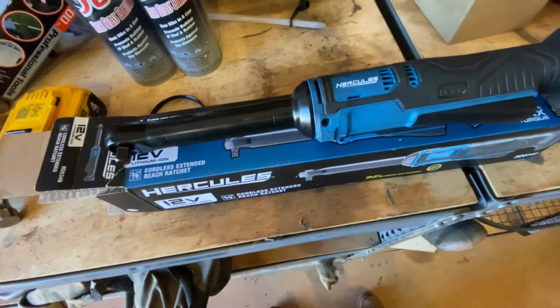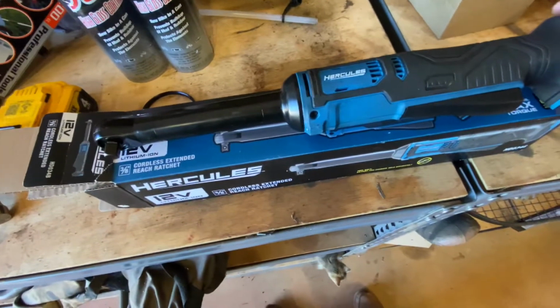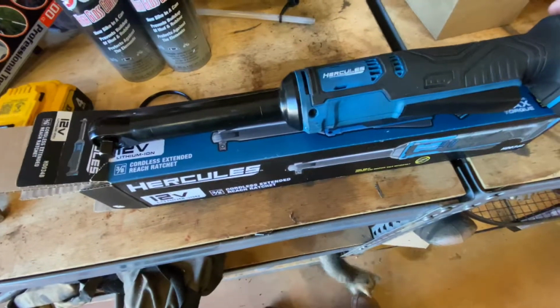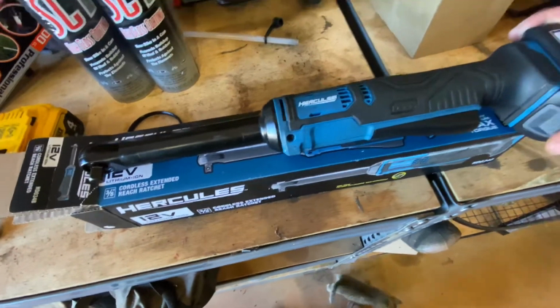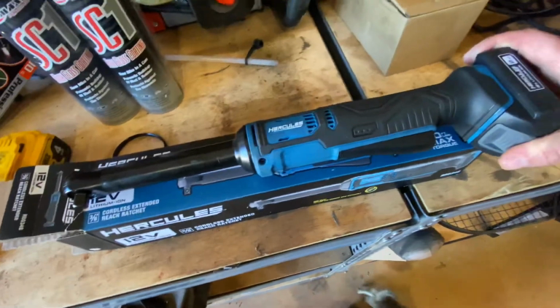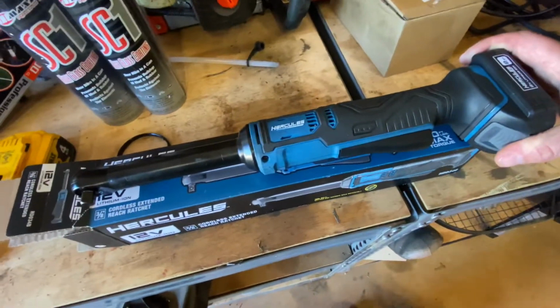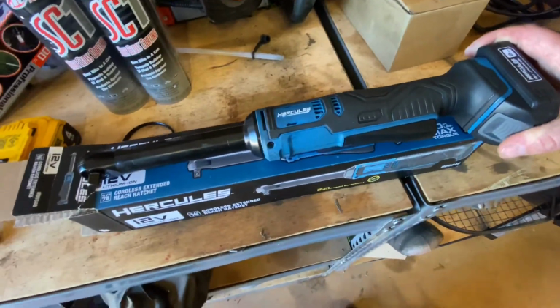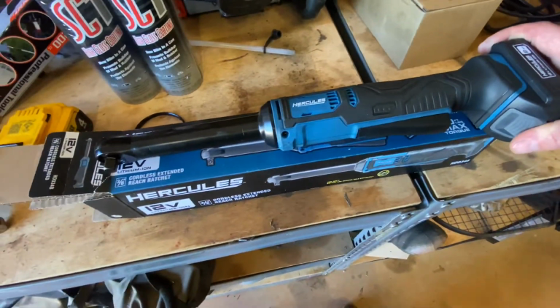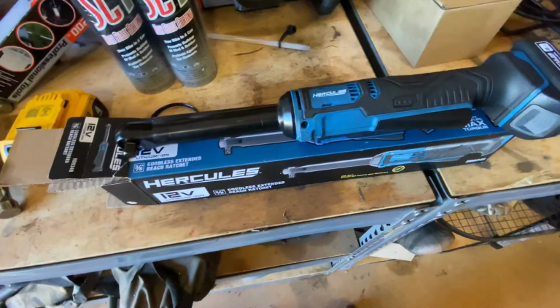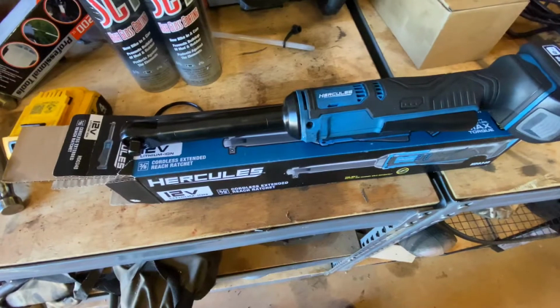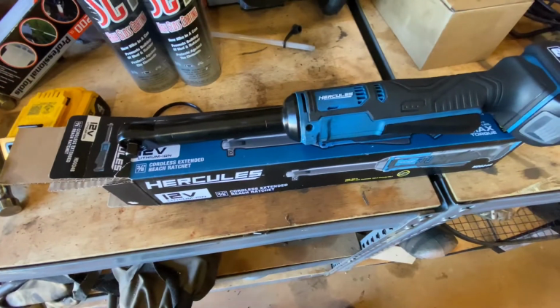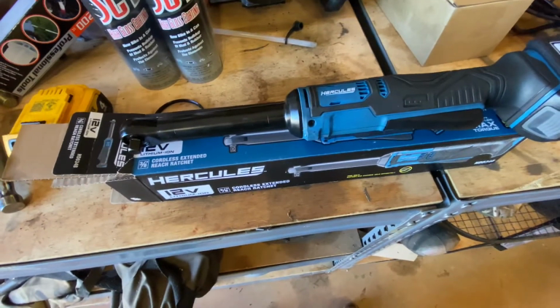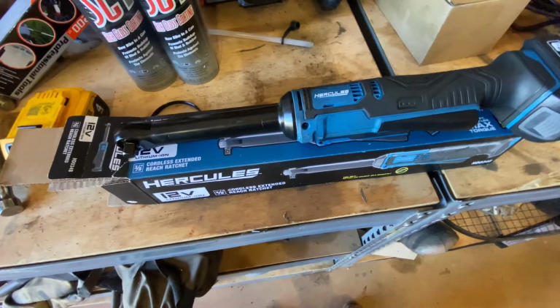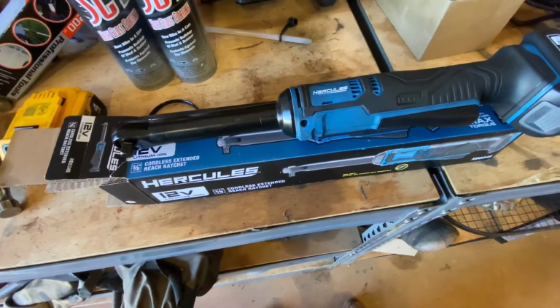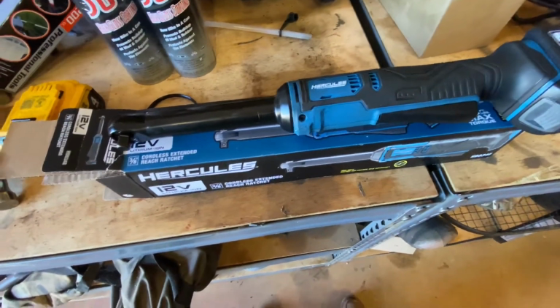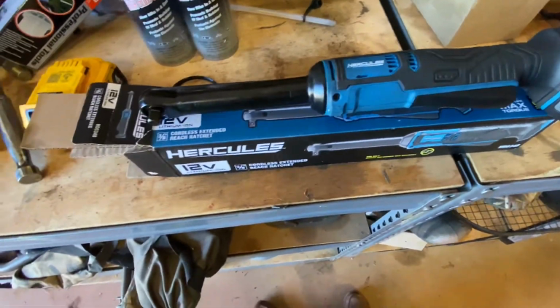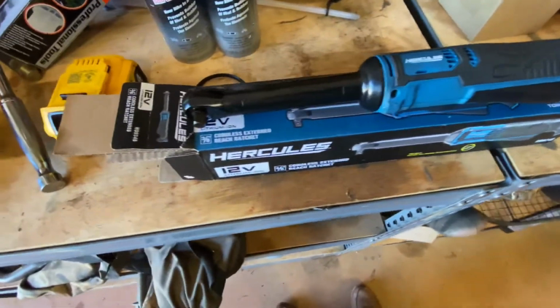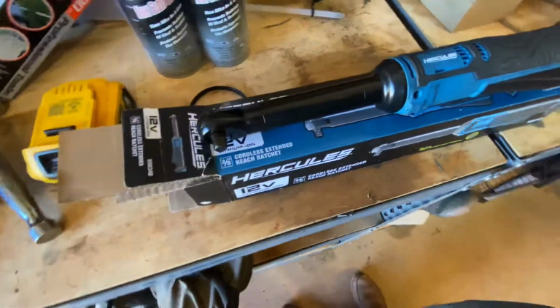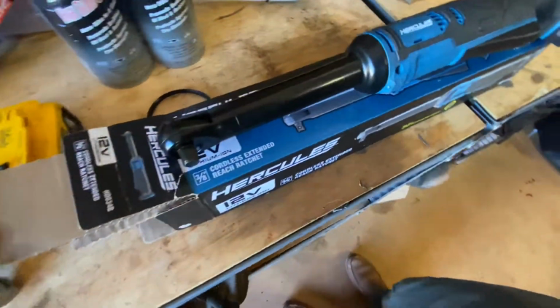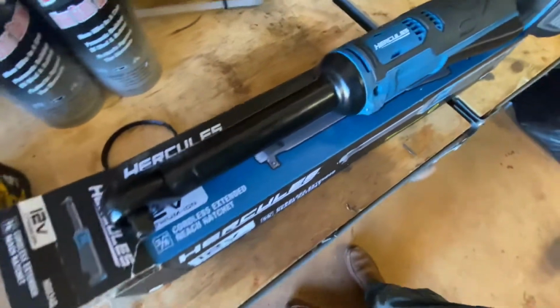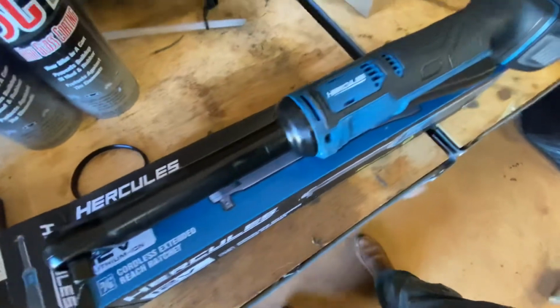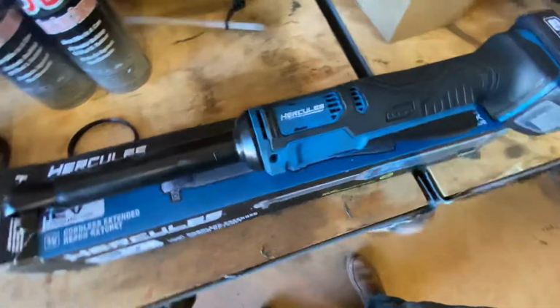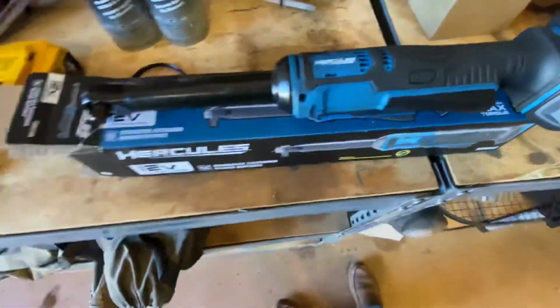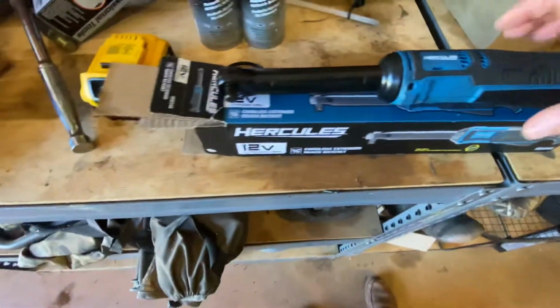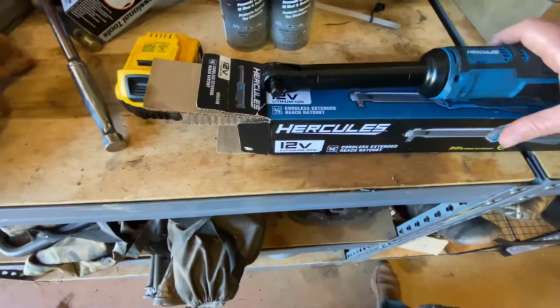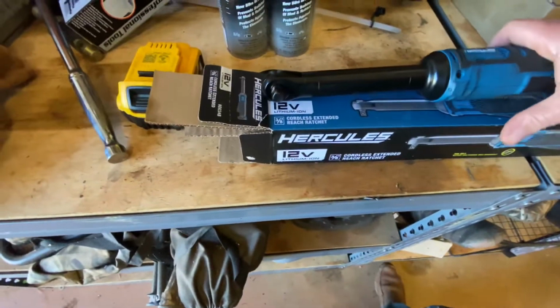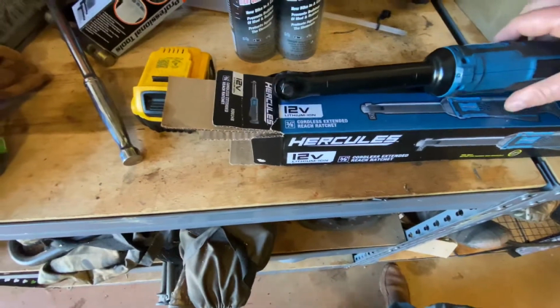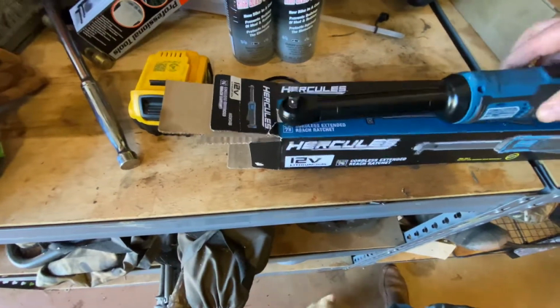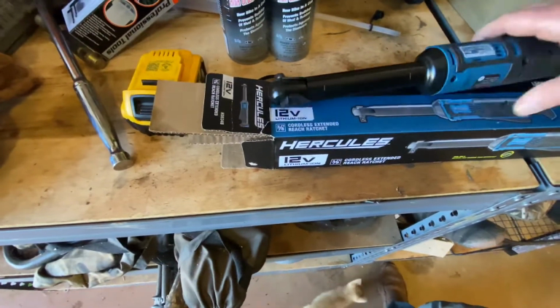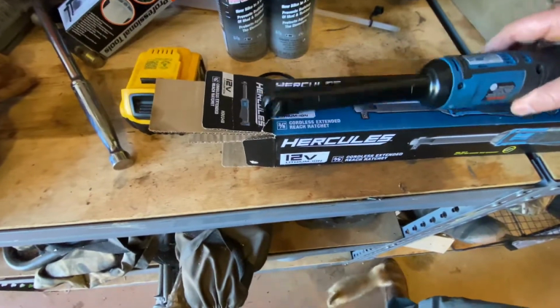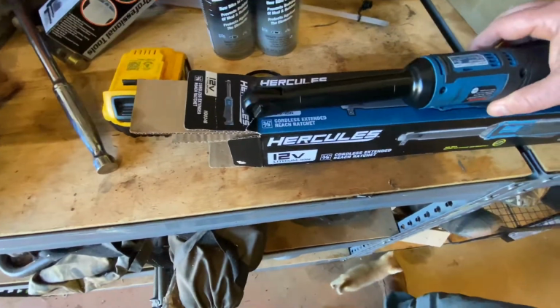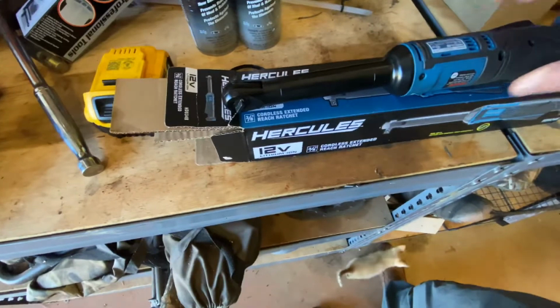But if you get a nut or bolt loose and you just need to run it out real quick, this is a pretty good deal — especially if you can't get a little impact driver down in there. This is a good suitable substitute.